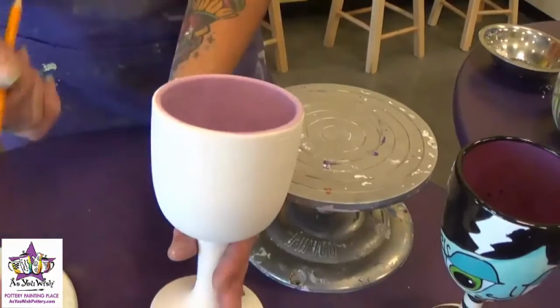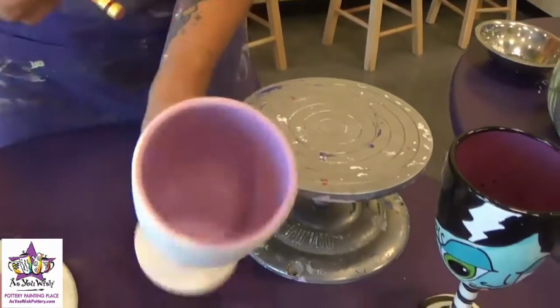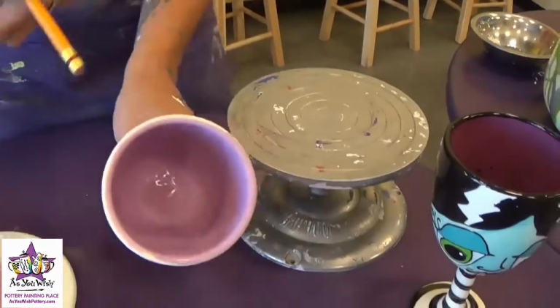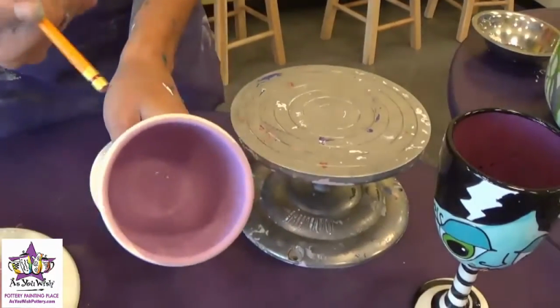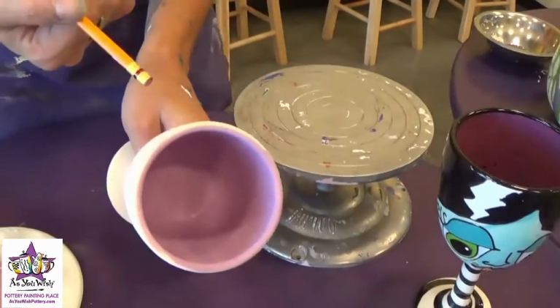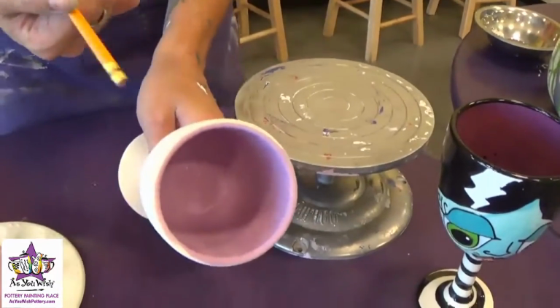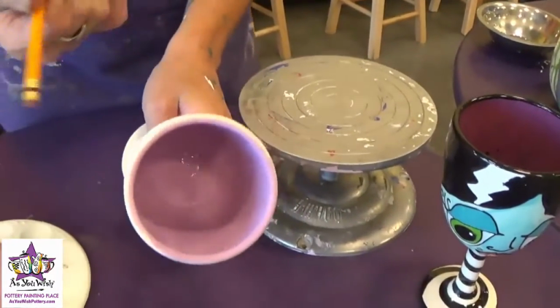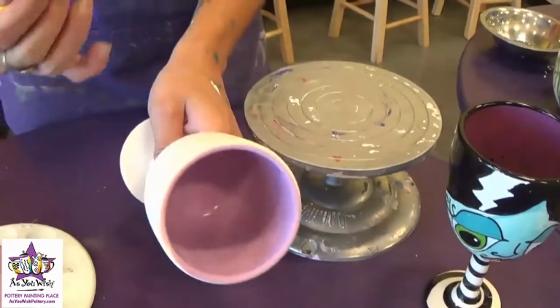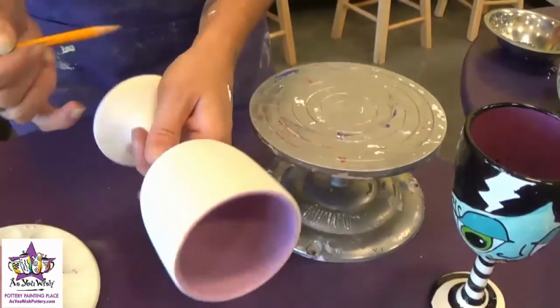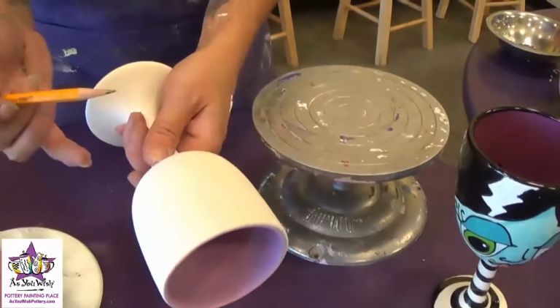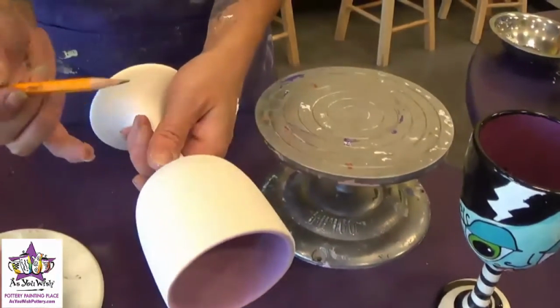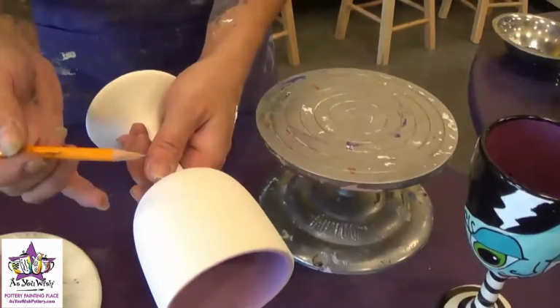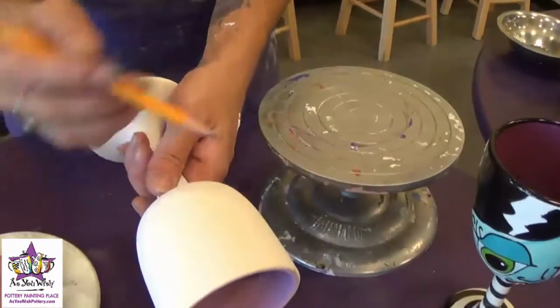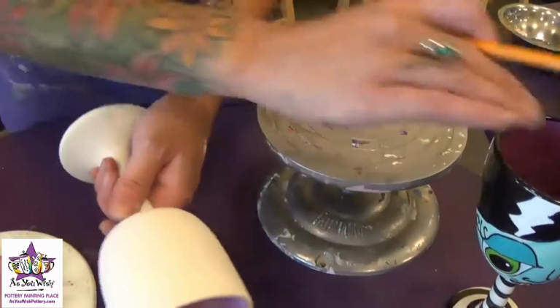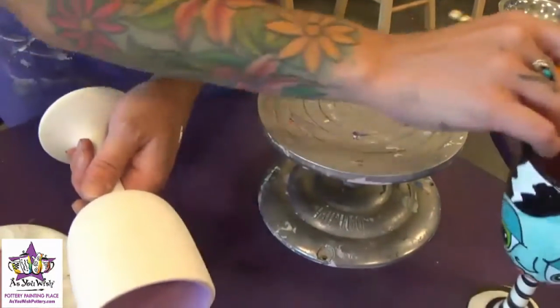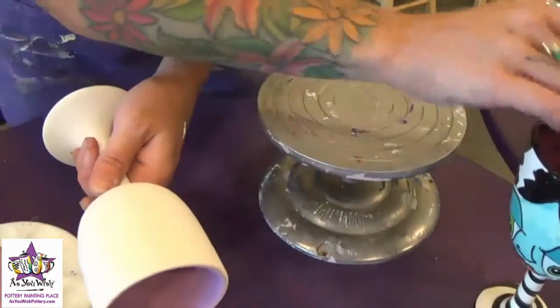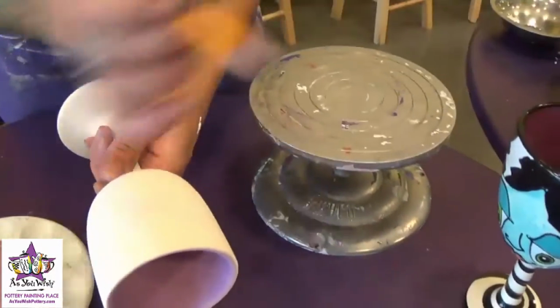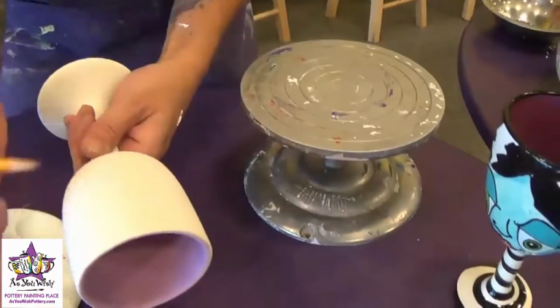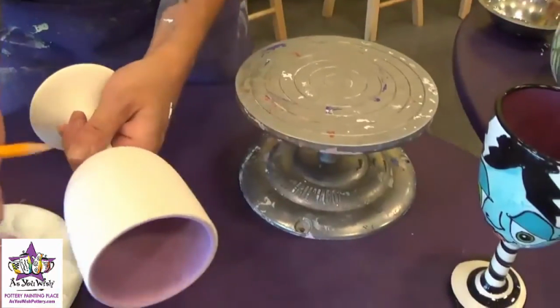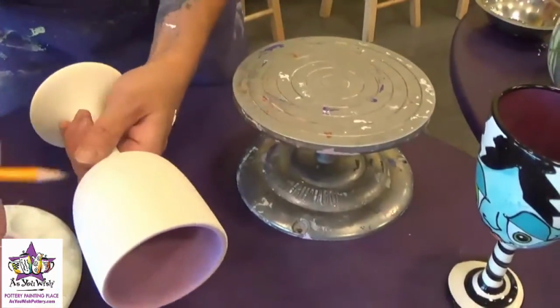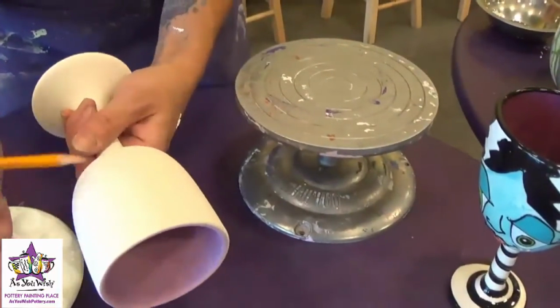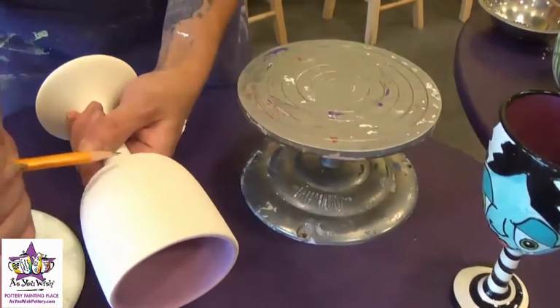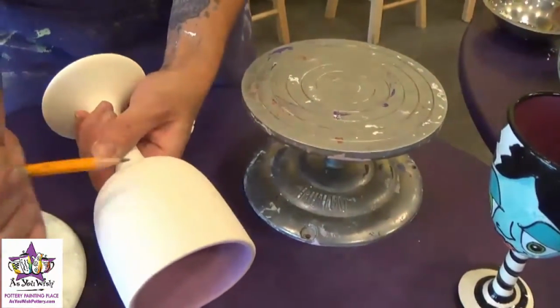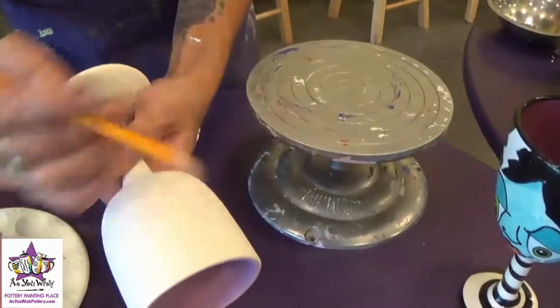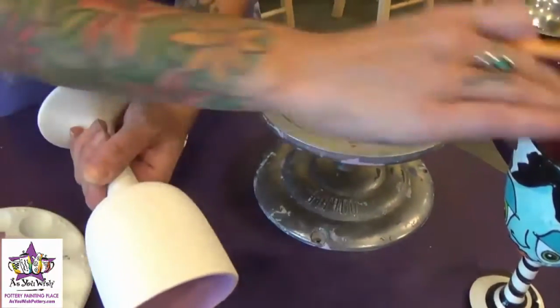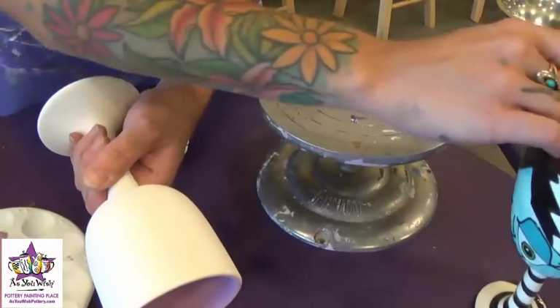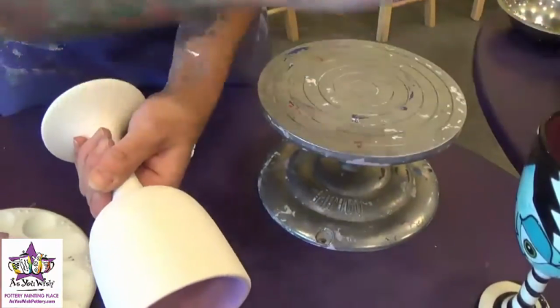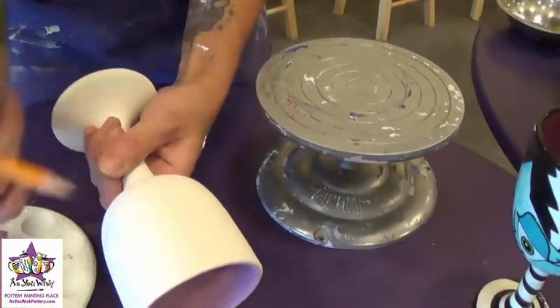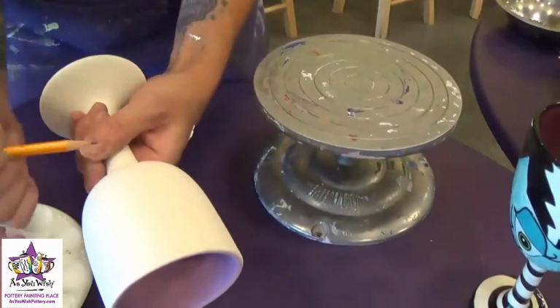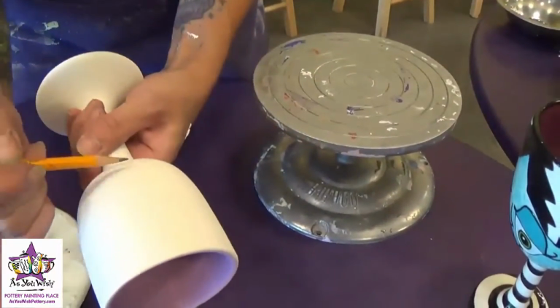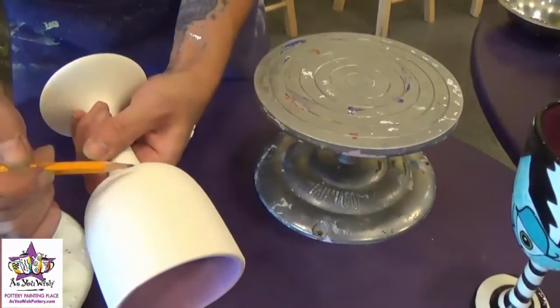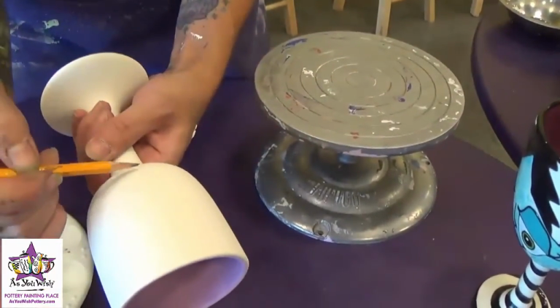Once we have the three coats of paint on the inside, we're going to sketch the face onto the front of the mug. I'm going to start with the lips at the bottom.